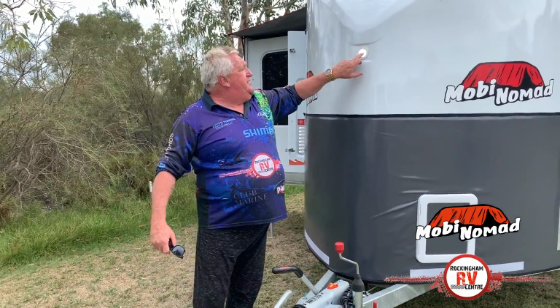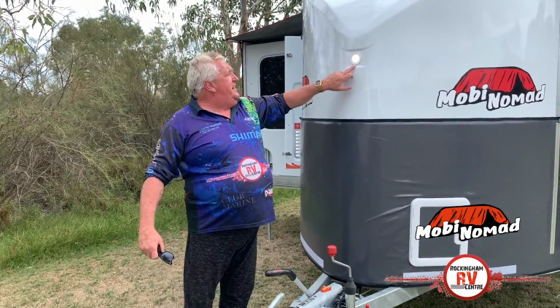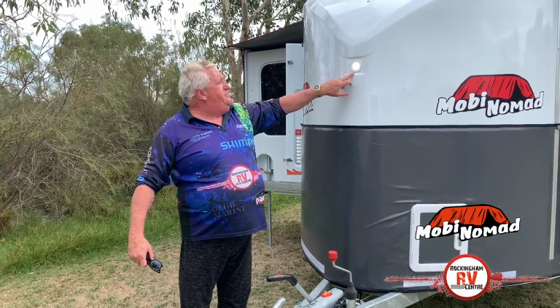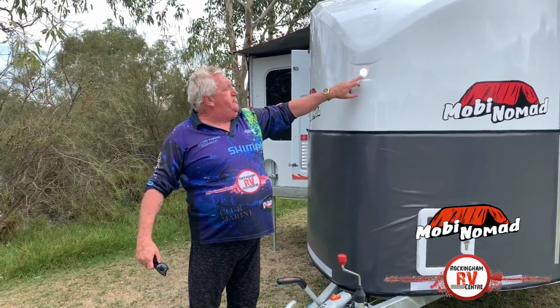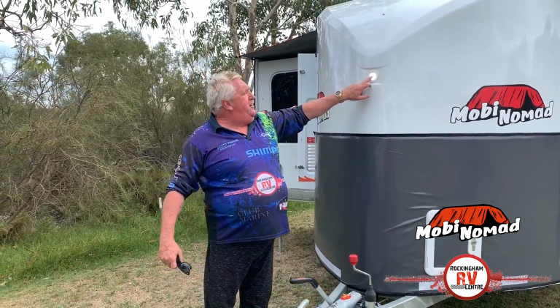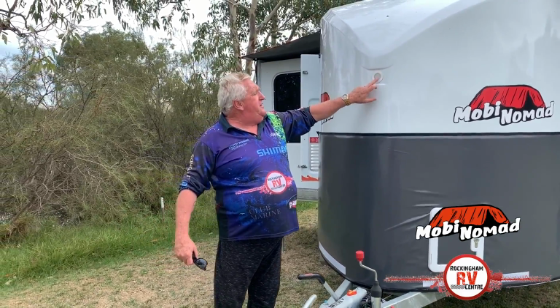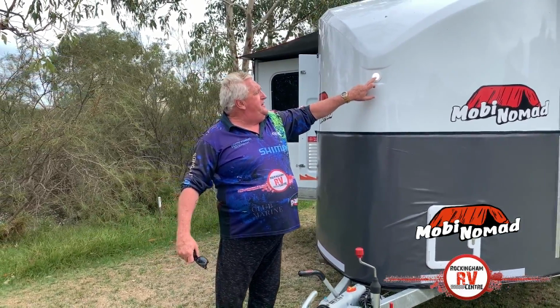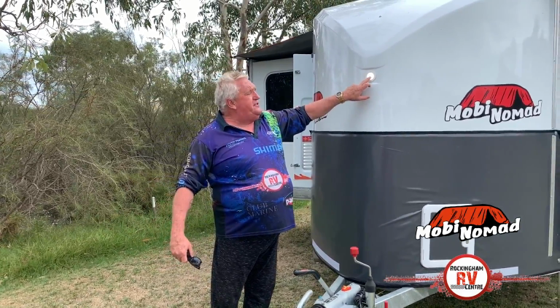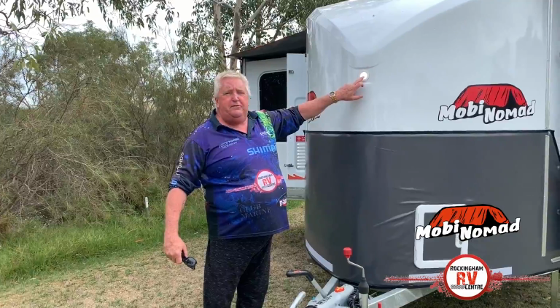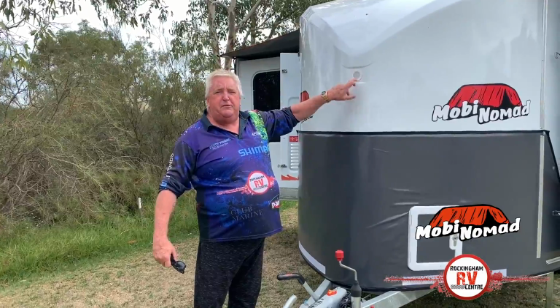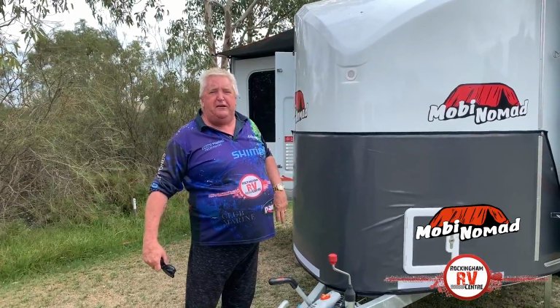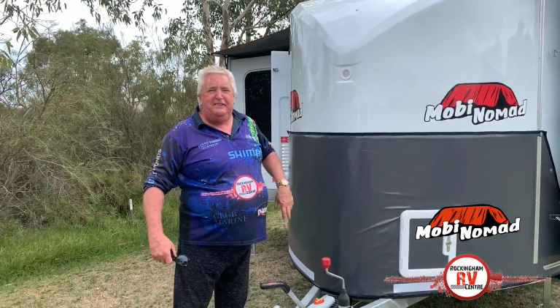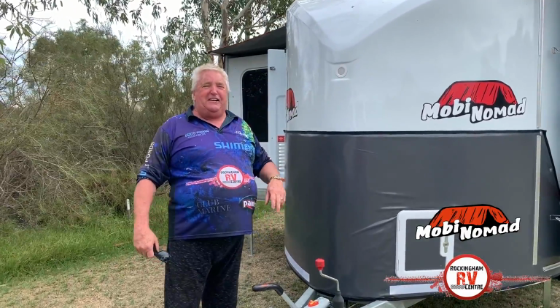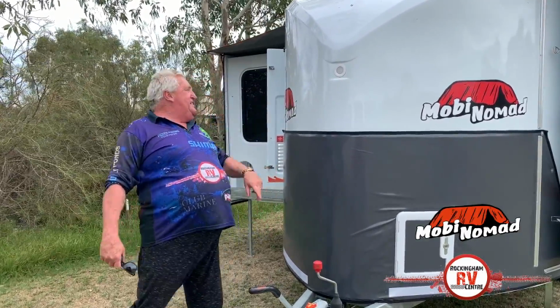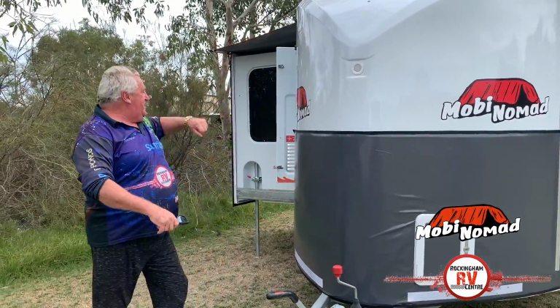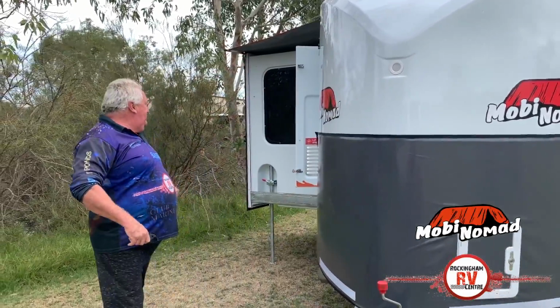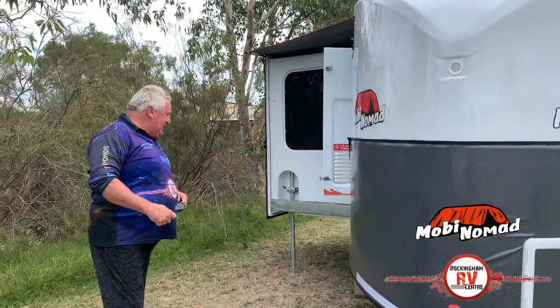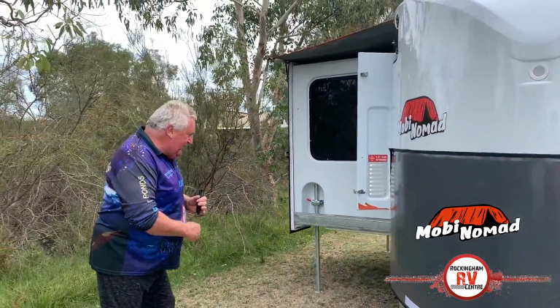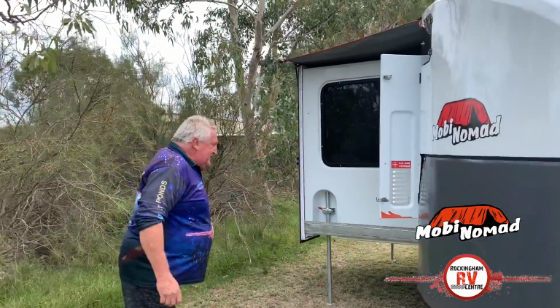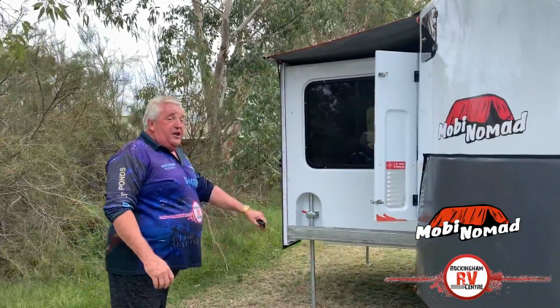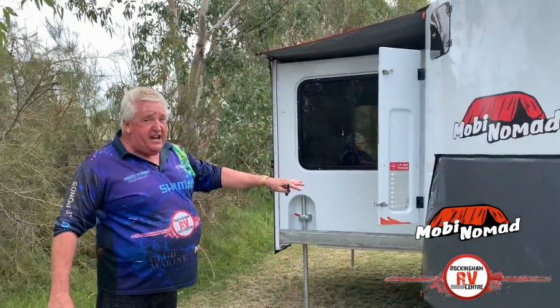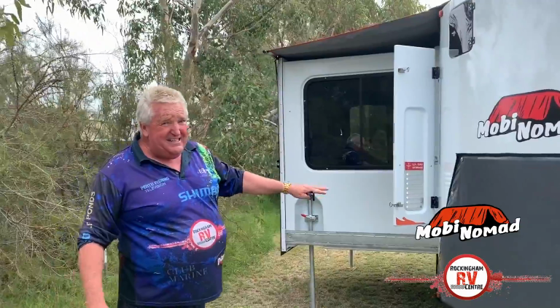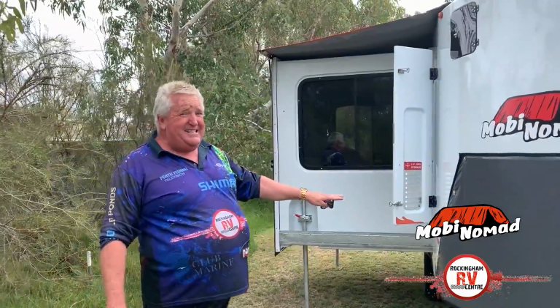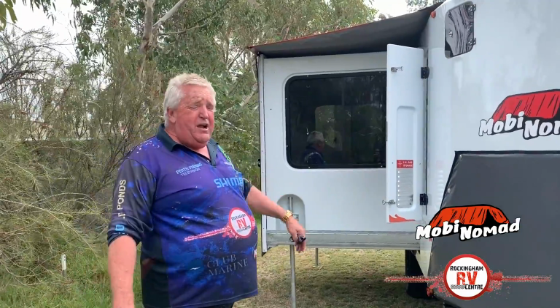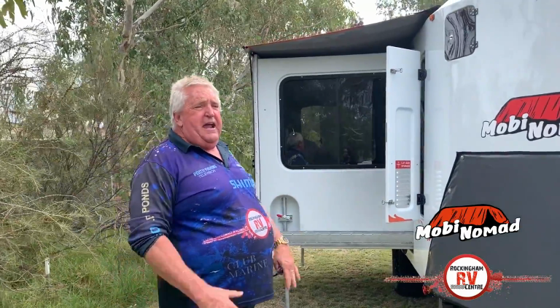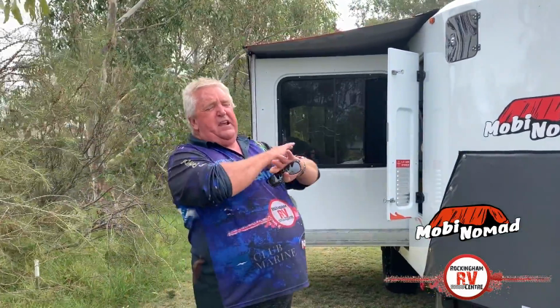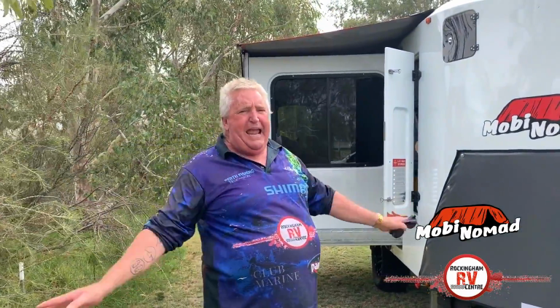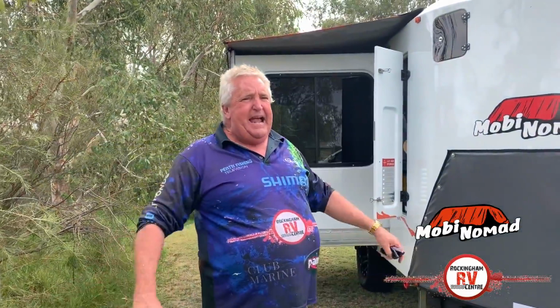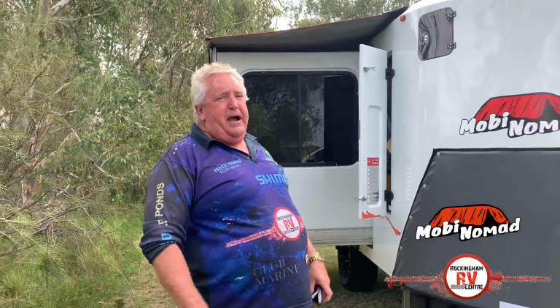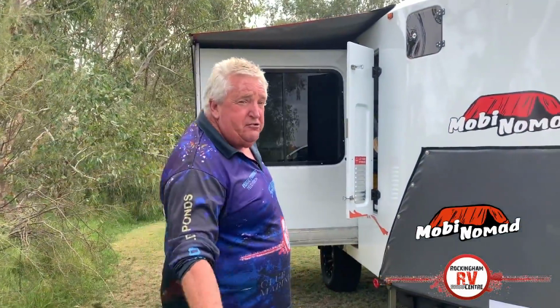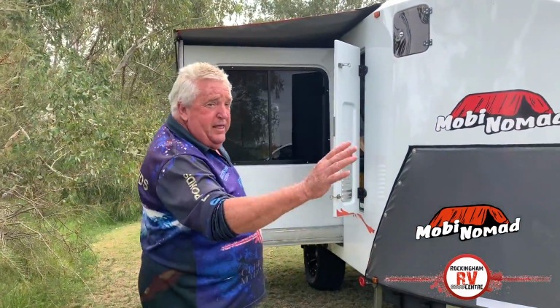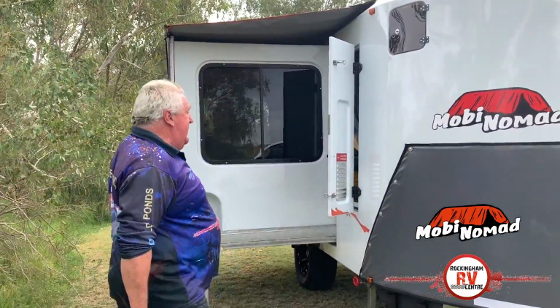This is the spotlight here so you can see where you're heading, and you've got another one on the other side. You've got a 70-litre grey water tank — that'll get you into any national park in Australia without a doubt.